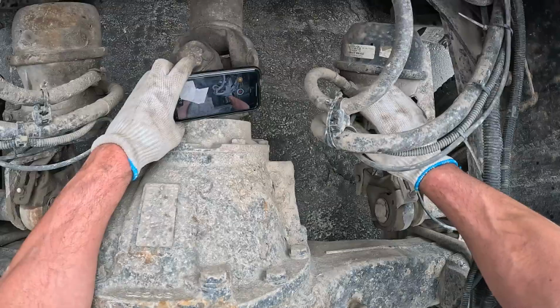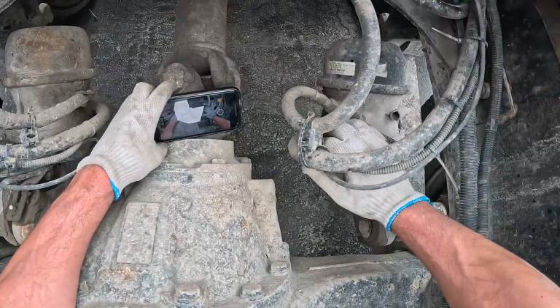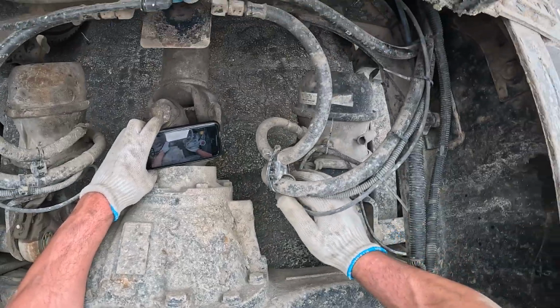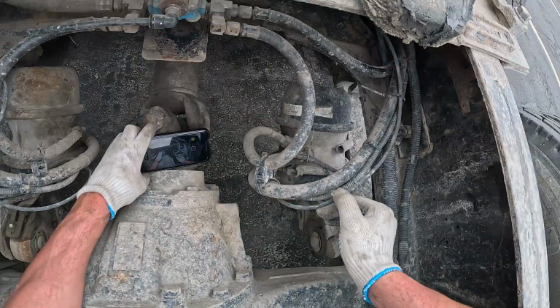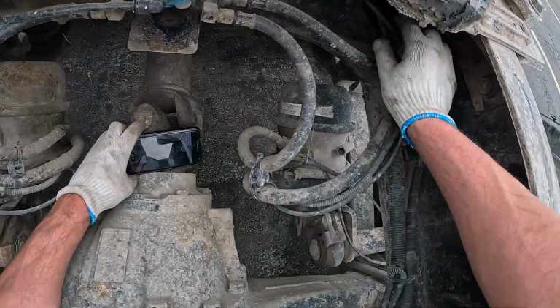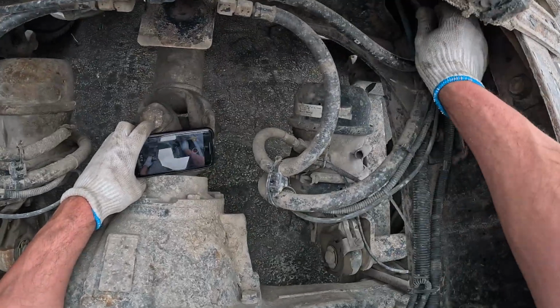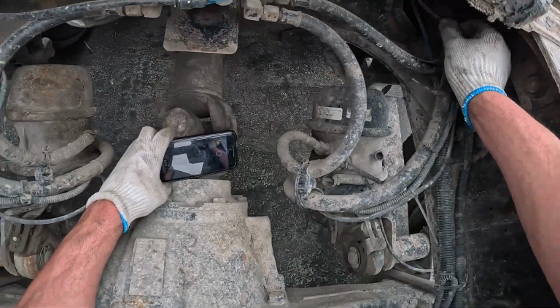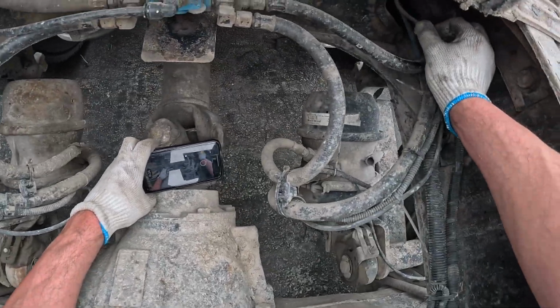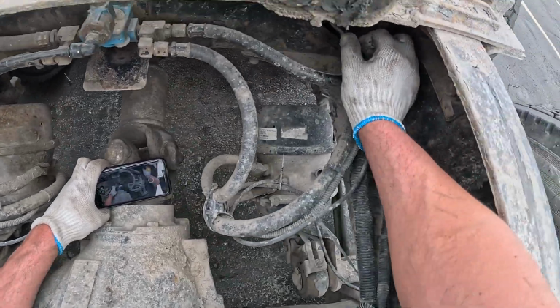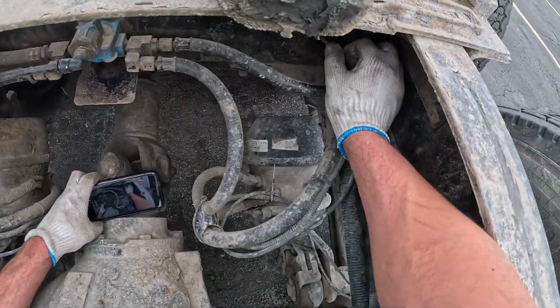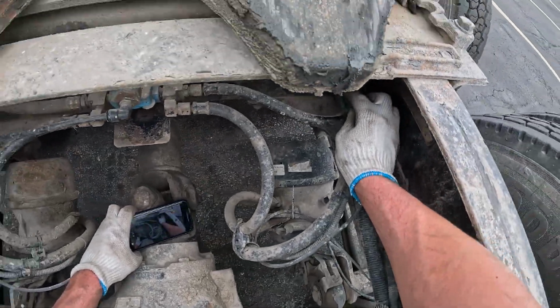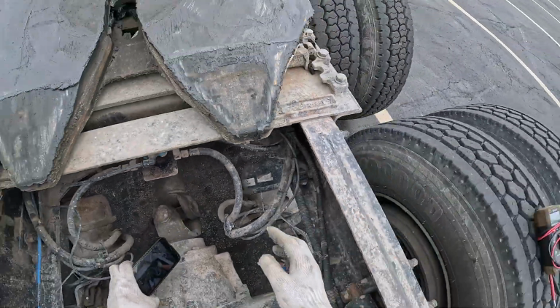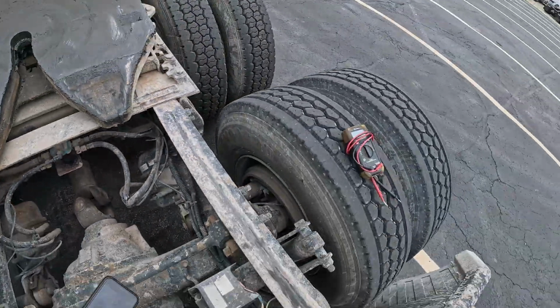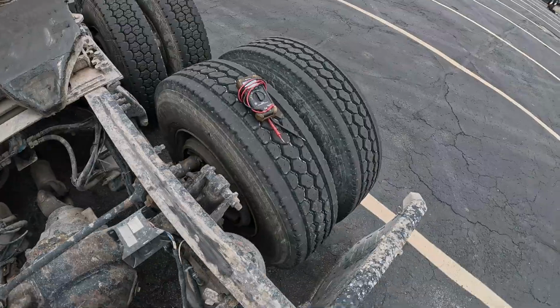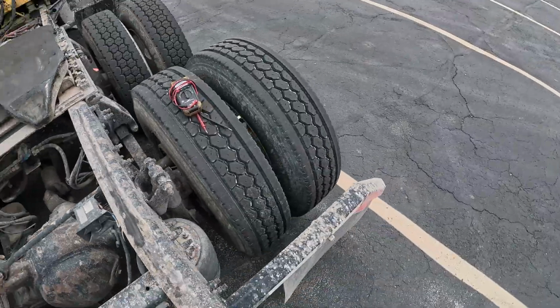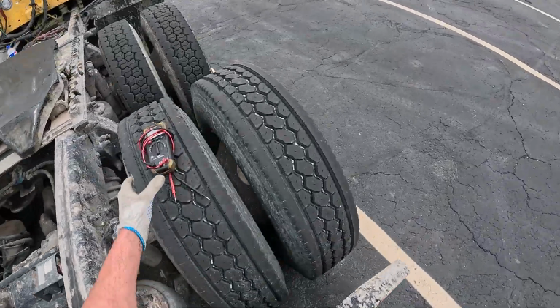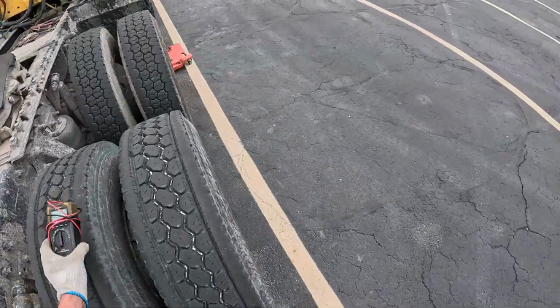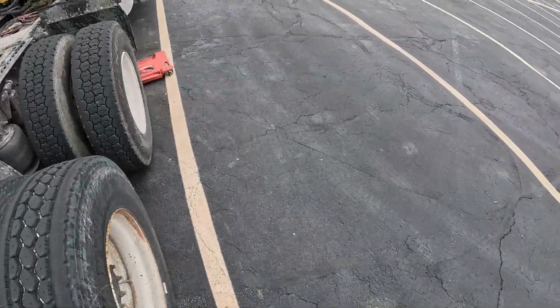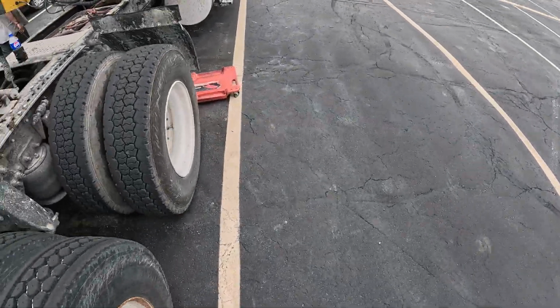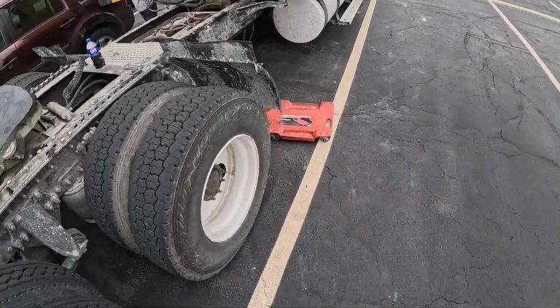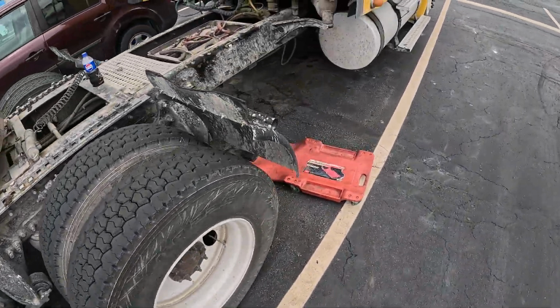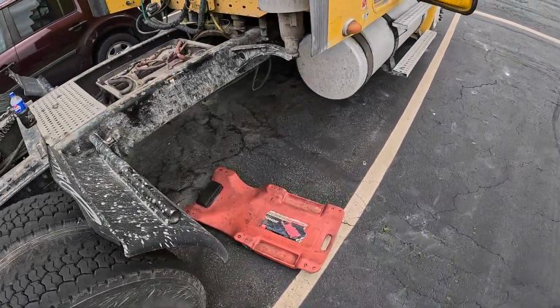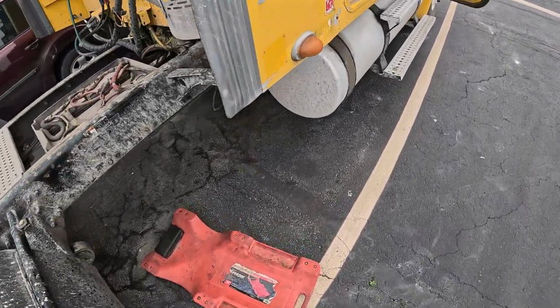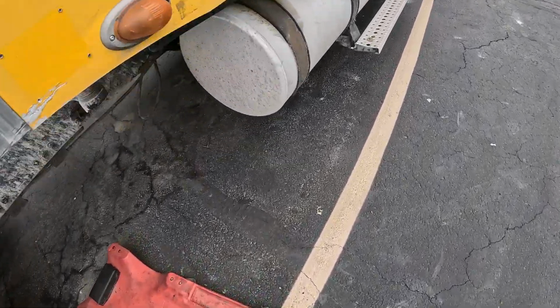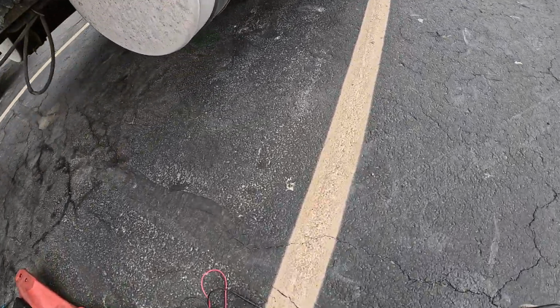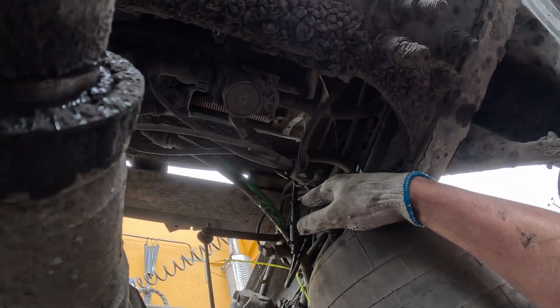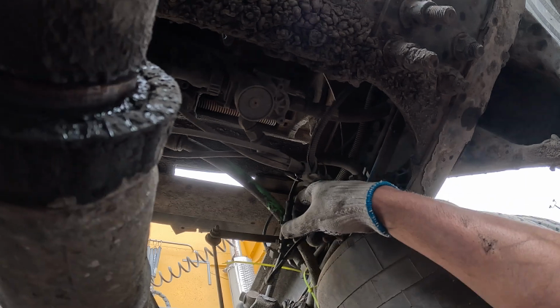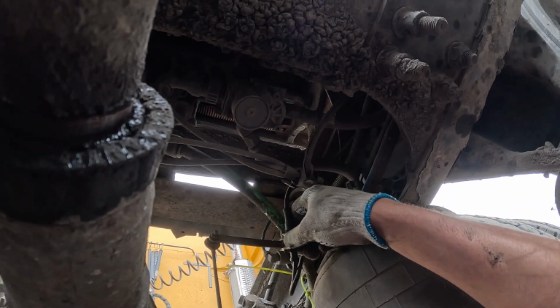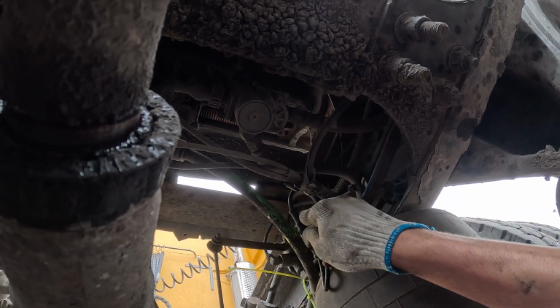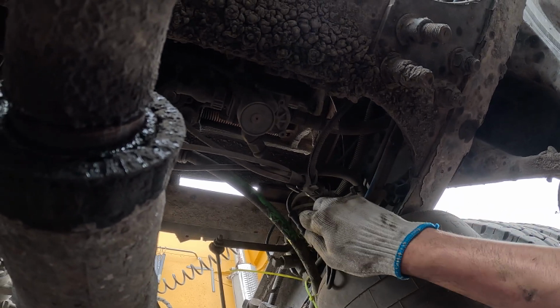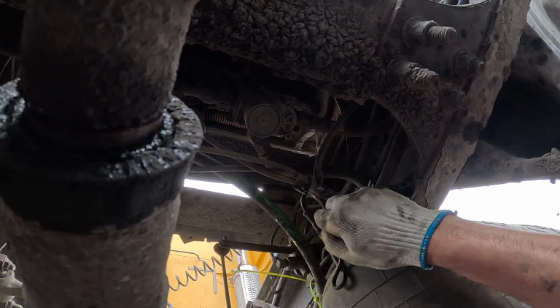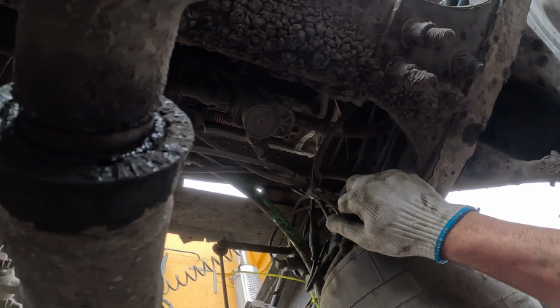Right now we are inspecting the wiring that's coming out of the sensor. We are looking for corrosion, cuts, and rubbing against the frame. We will also take a look at the plug — it looked good.